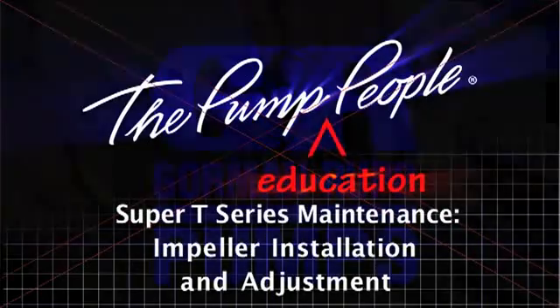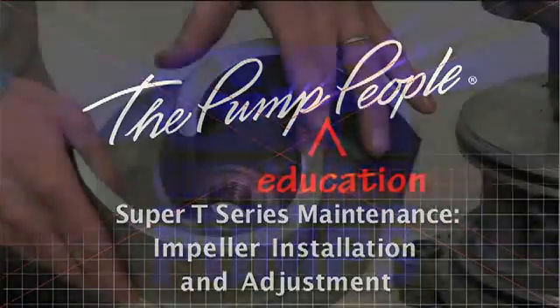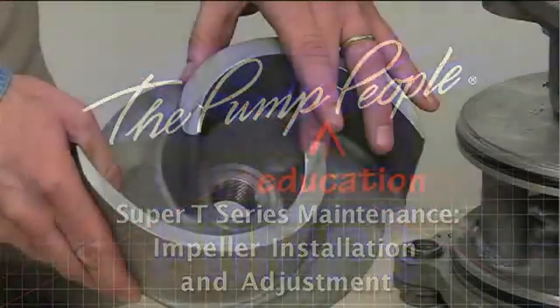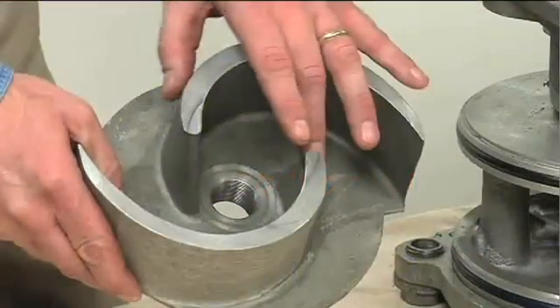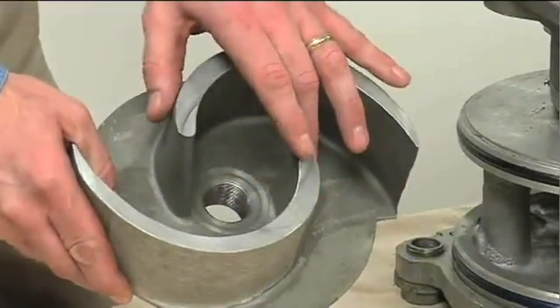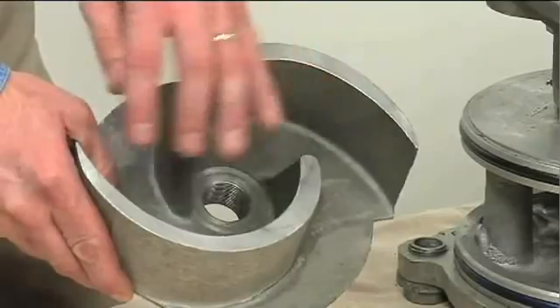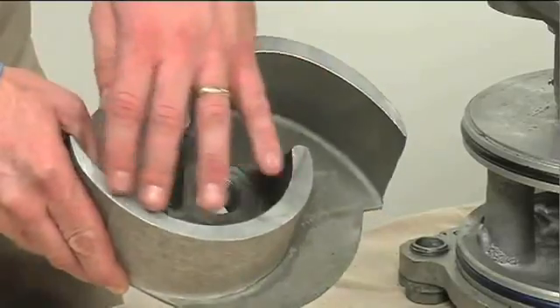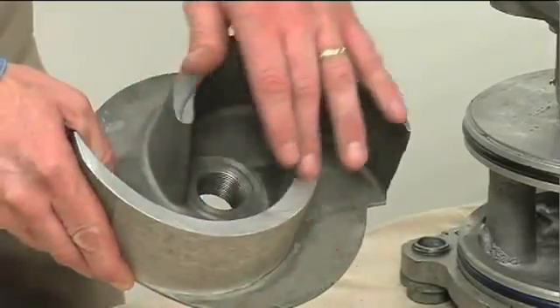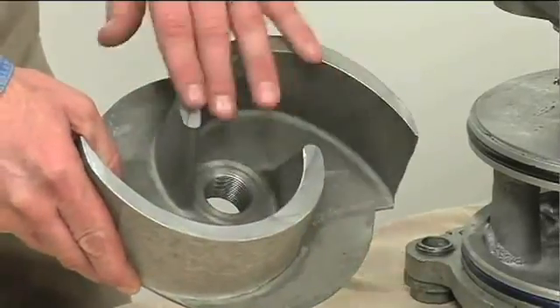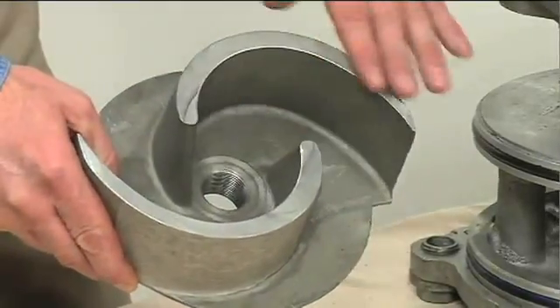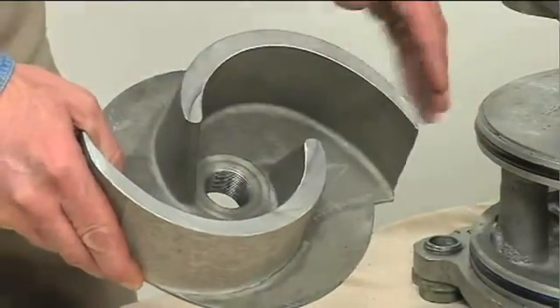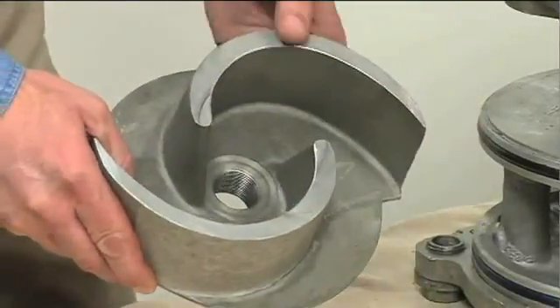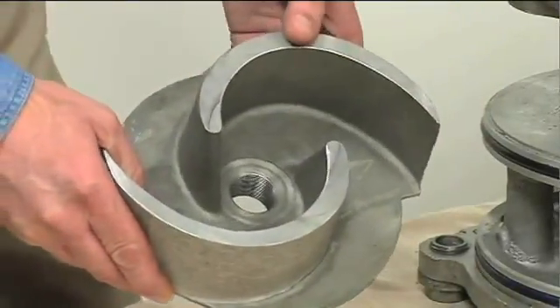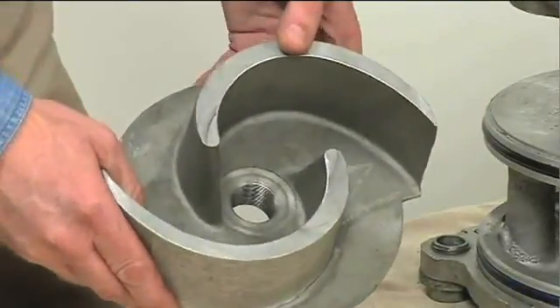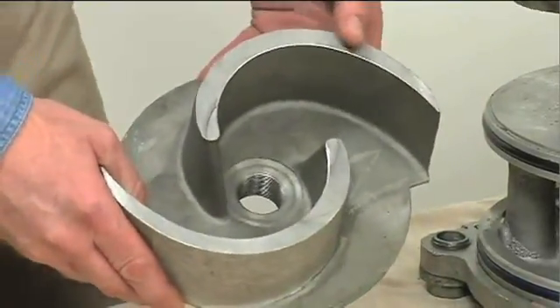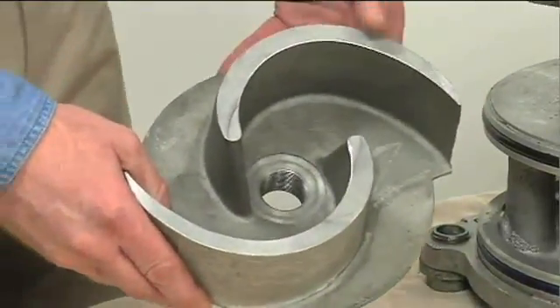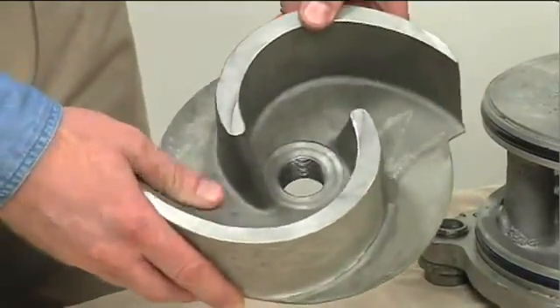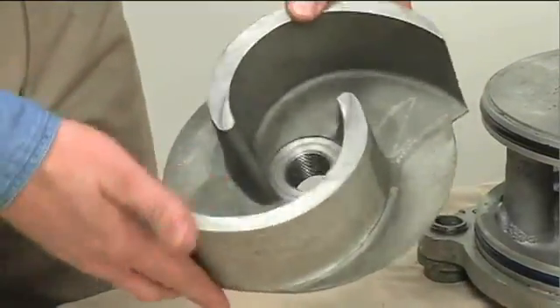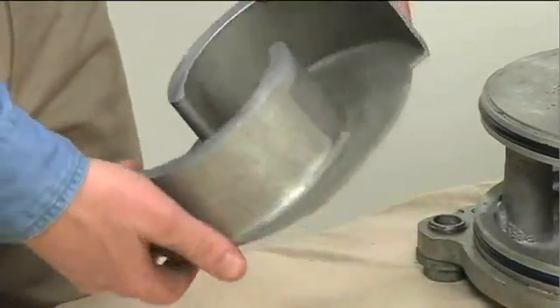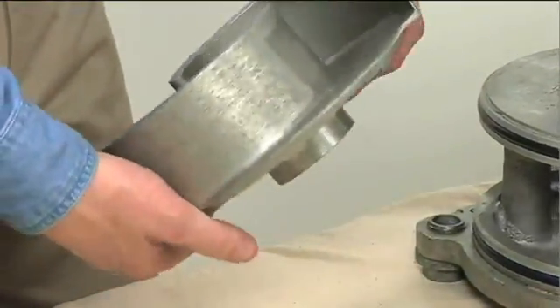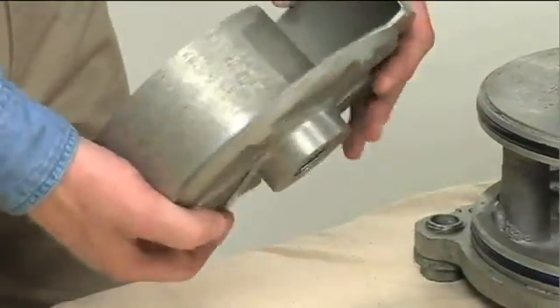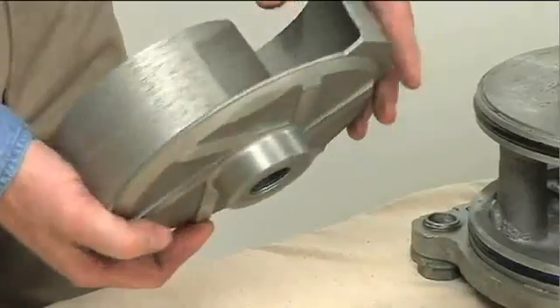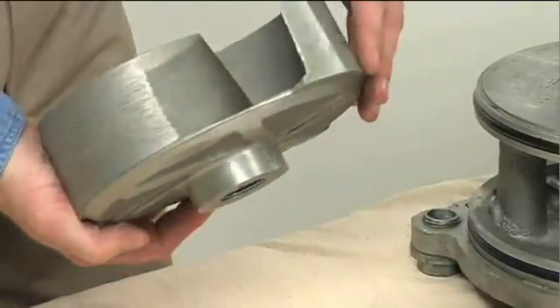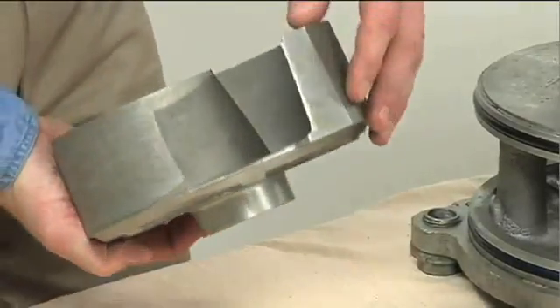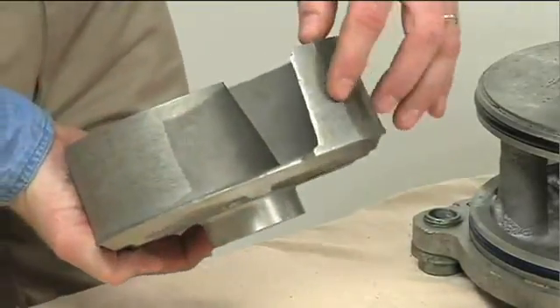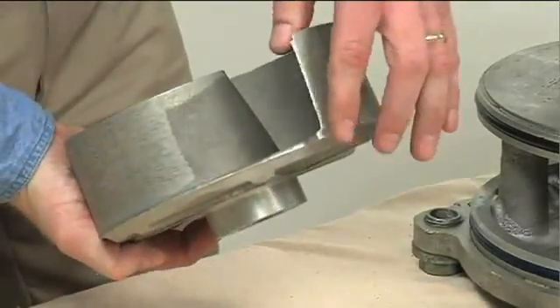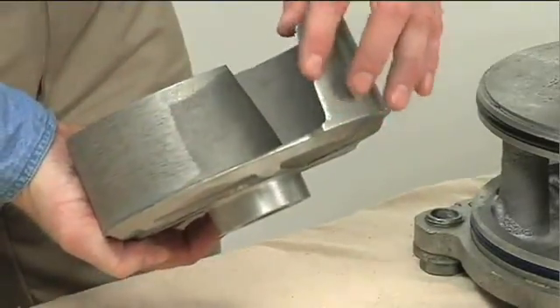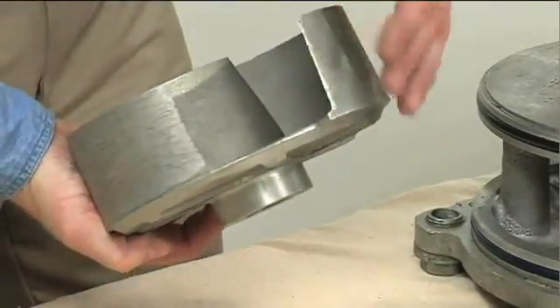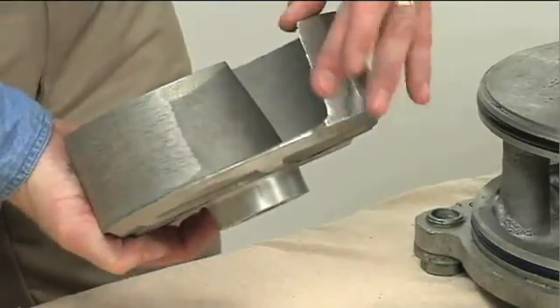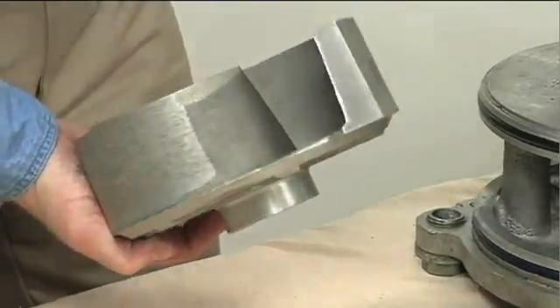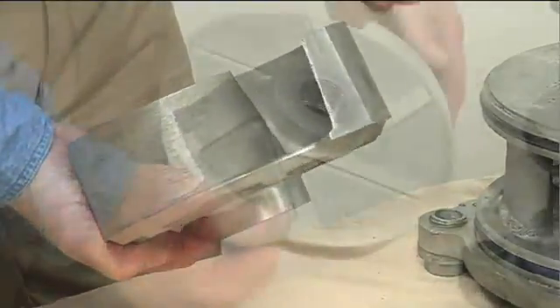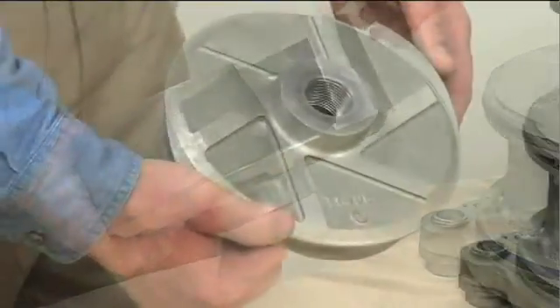Inspect the impeller and replace it if cracked or badly worn. Inspect the impeller and shaft threads for dirt or damage and clean or dress the threads as required.